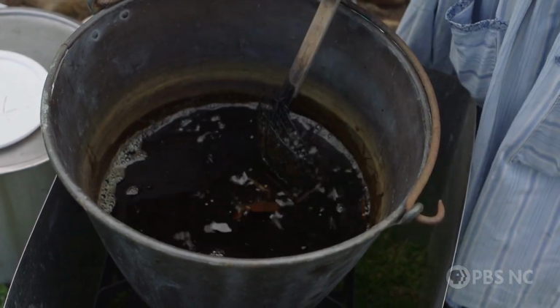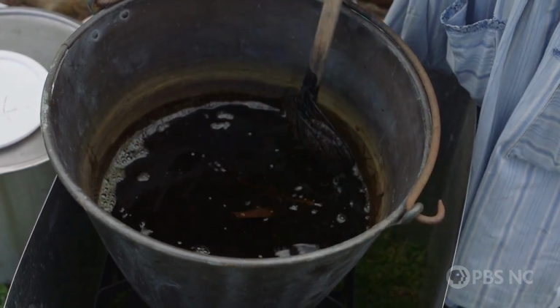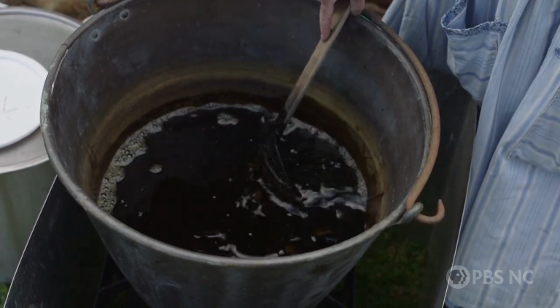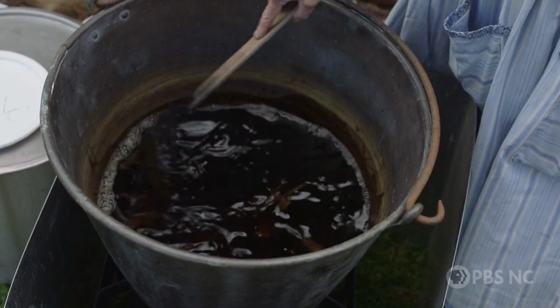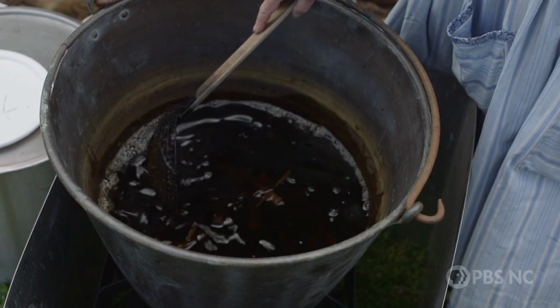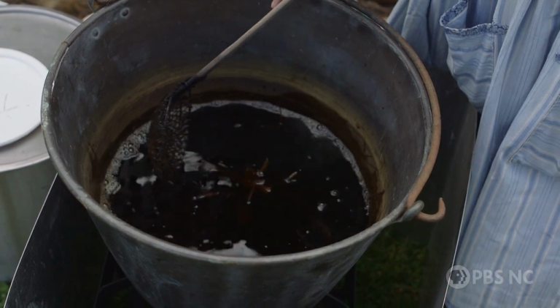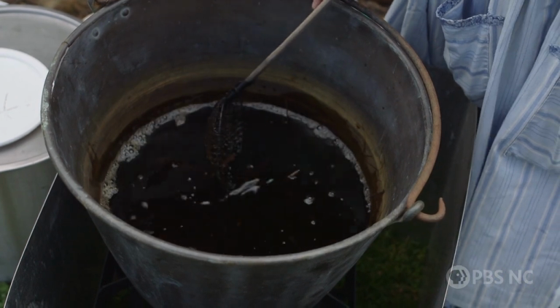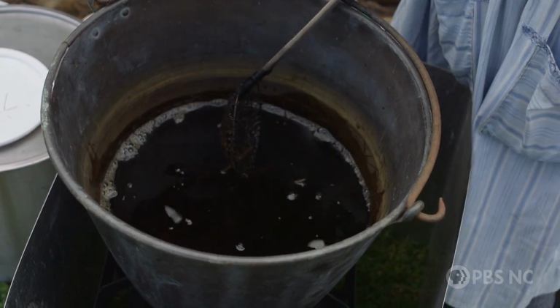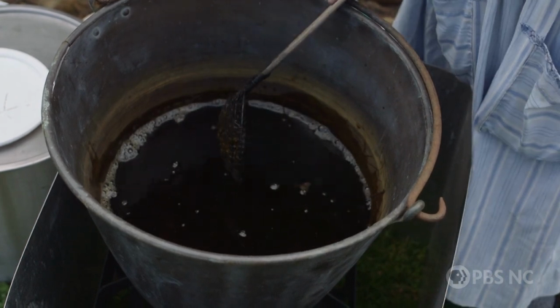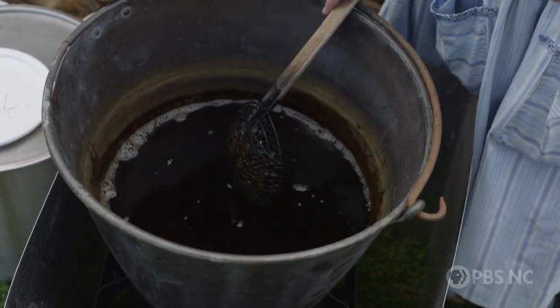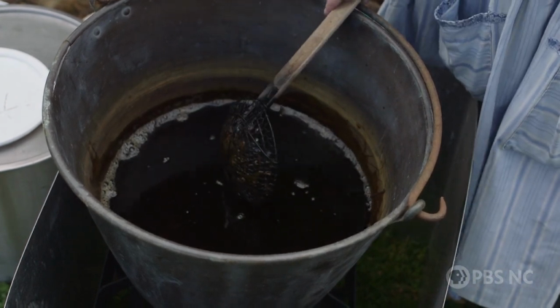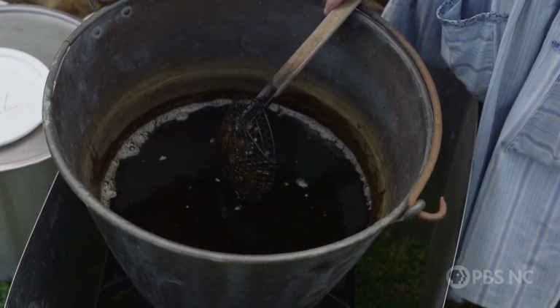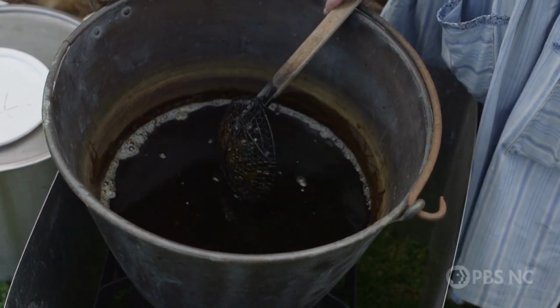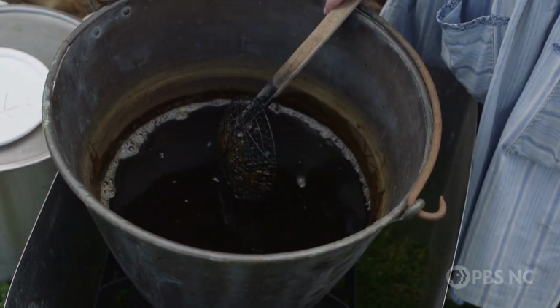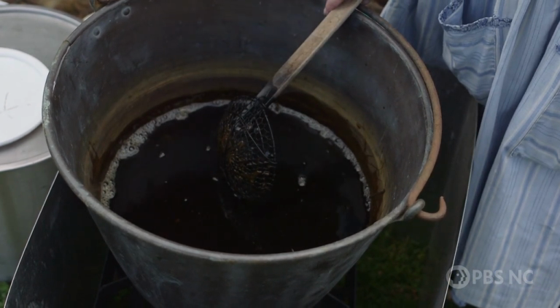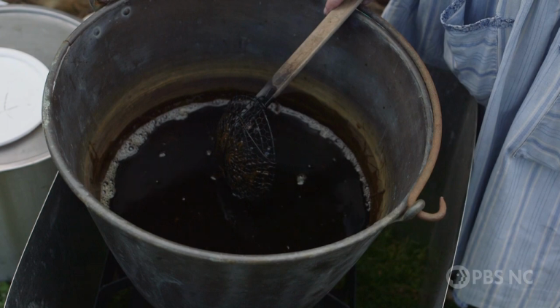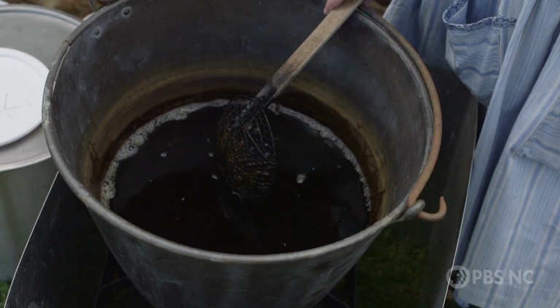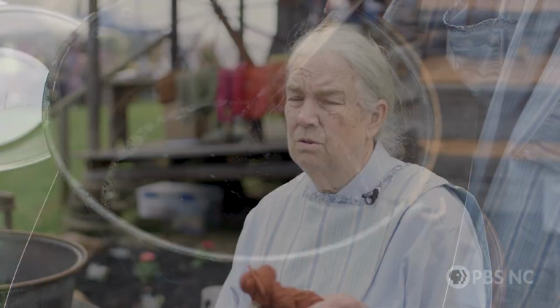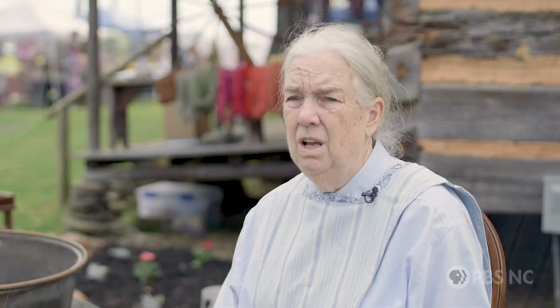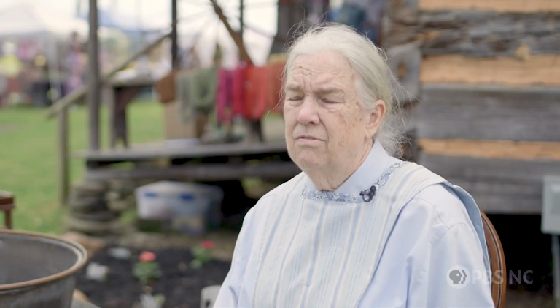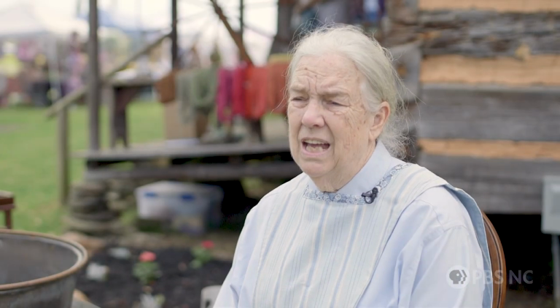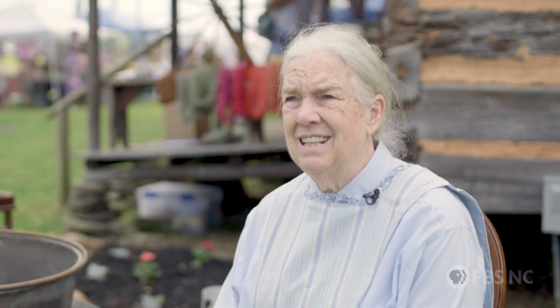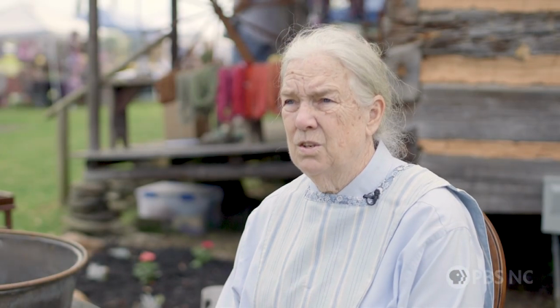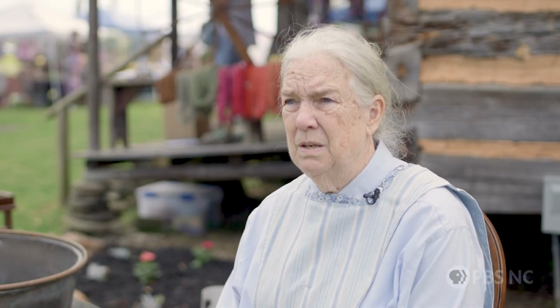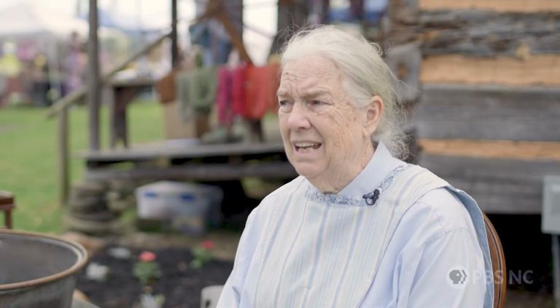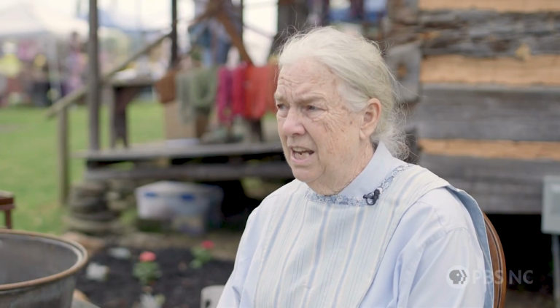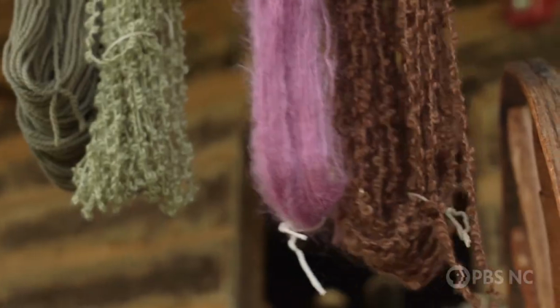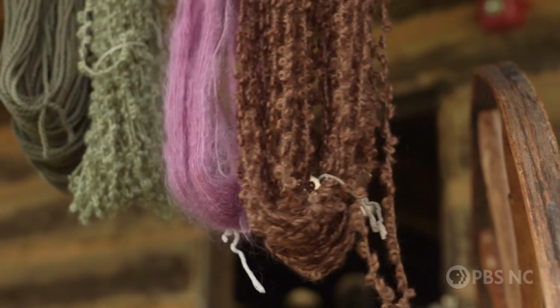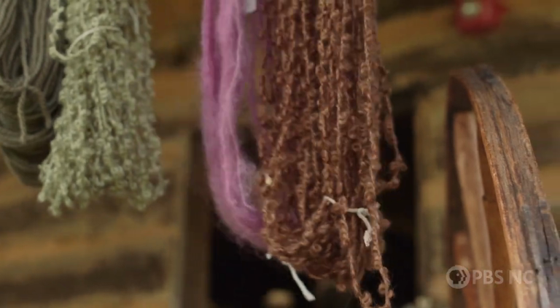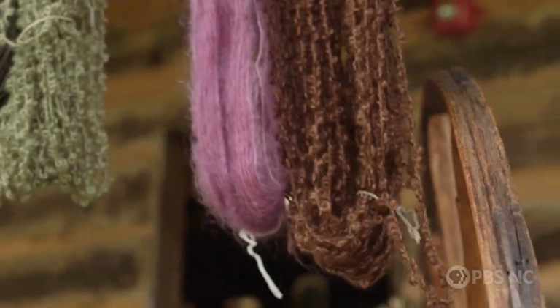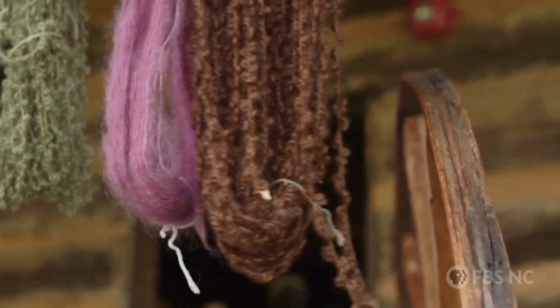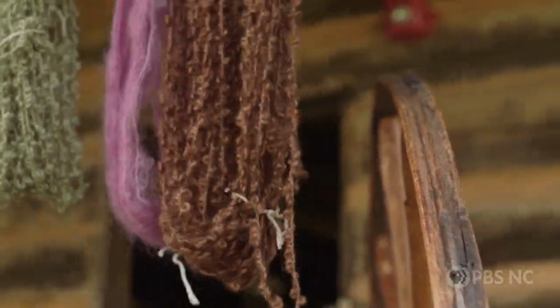Today, we're dyeing with maple bark that's been soaking in a bucket of water for a year. Old literature from the 18th century and back says they got purple from rotten maple bark.